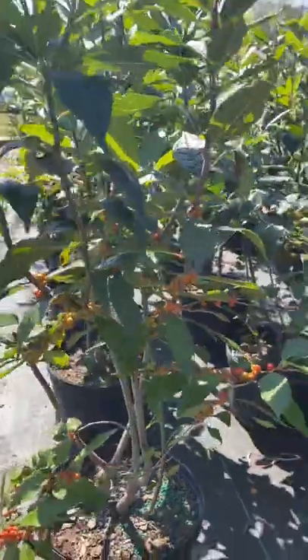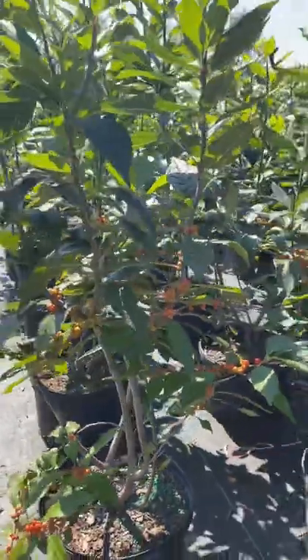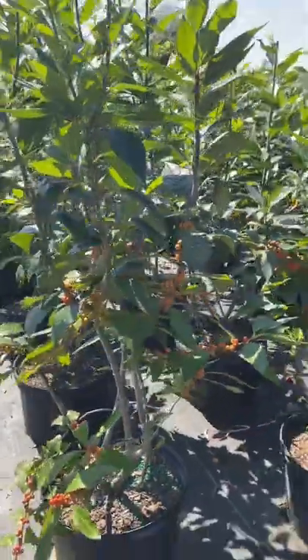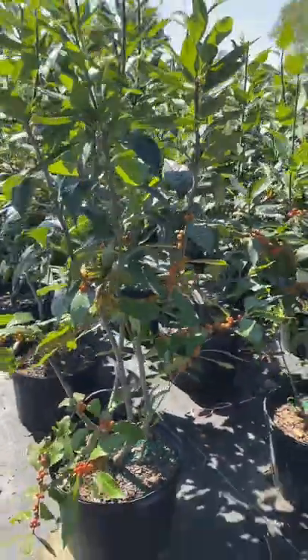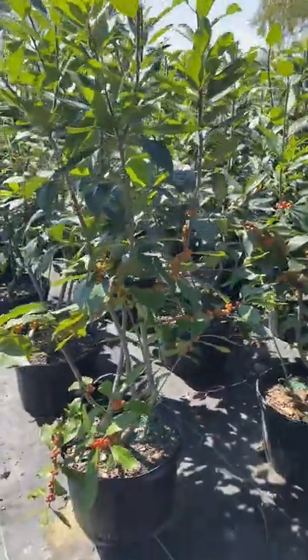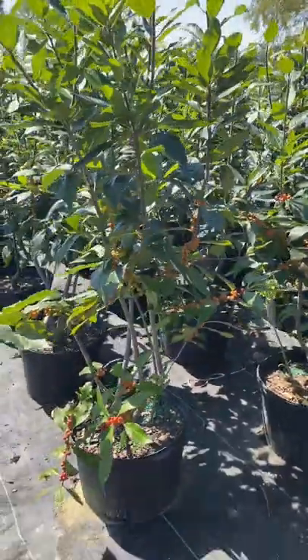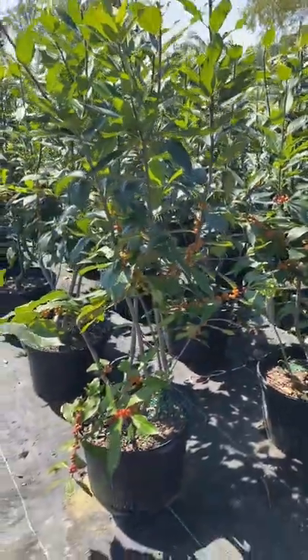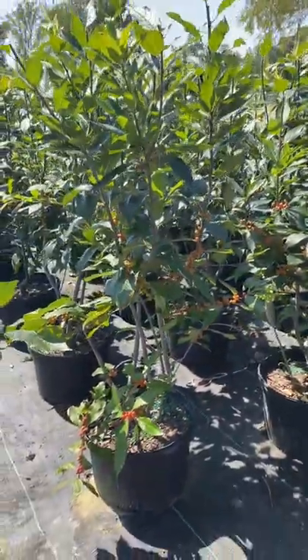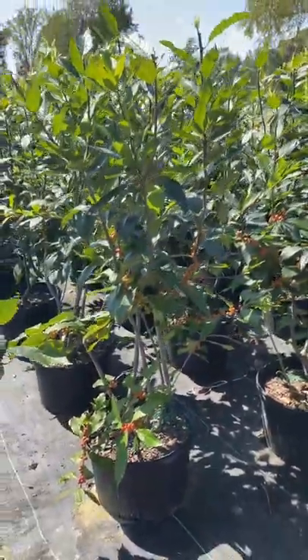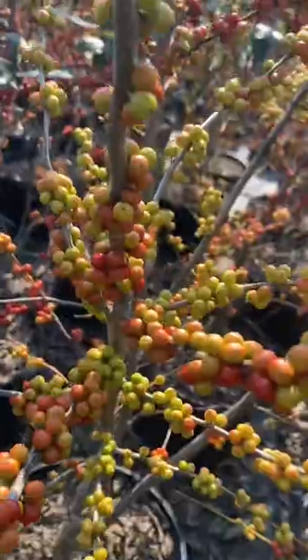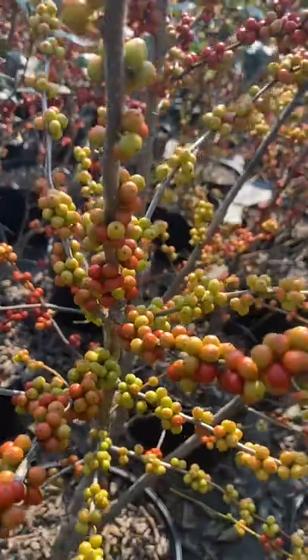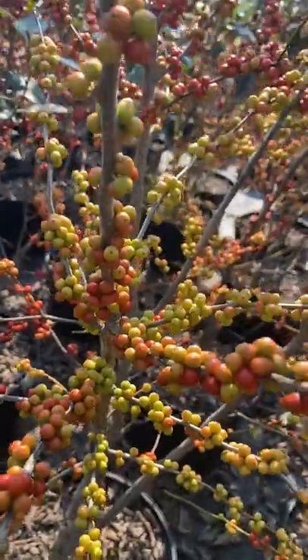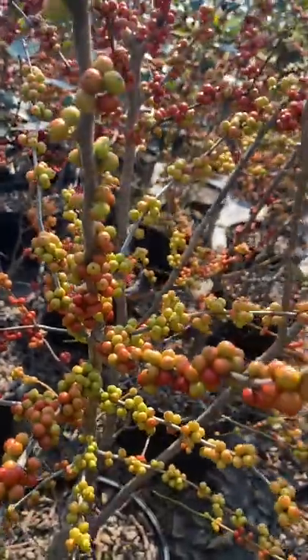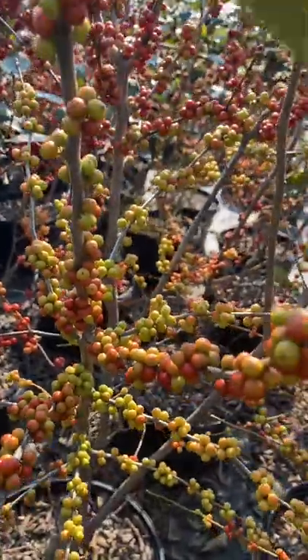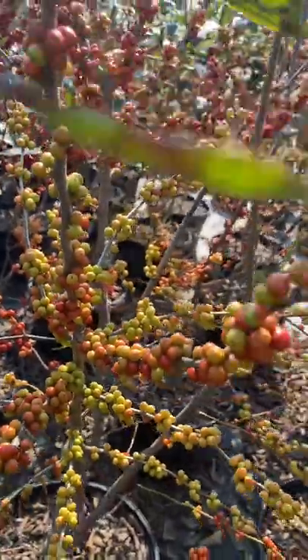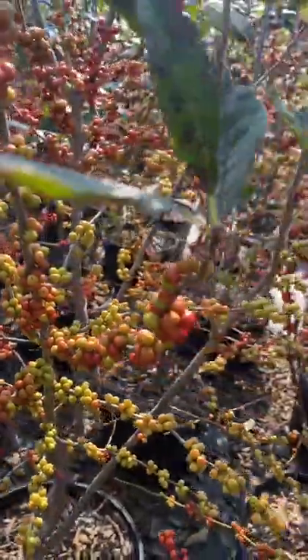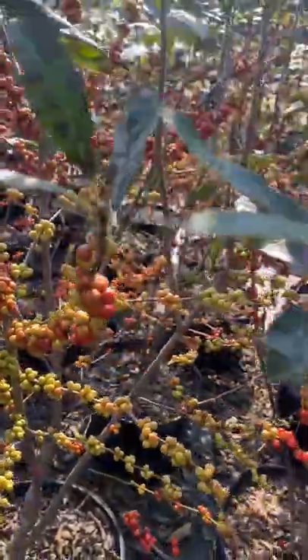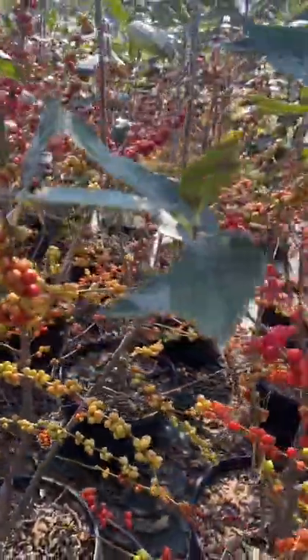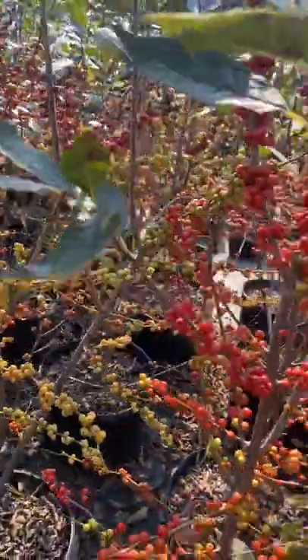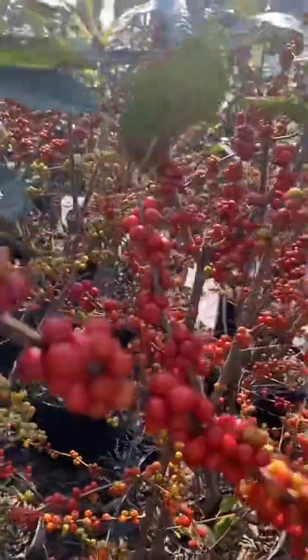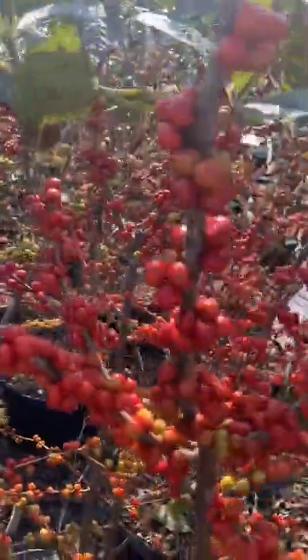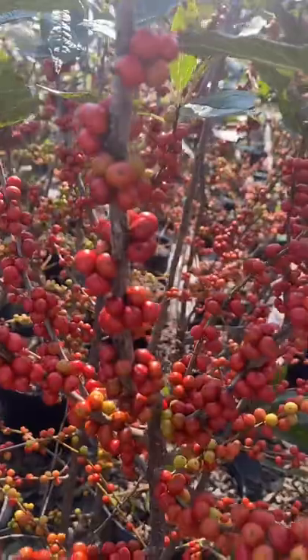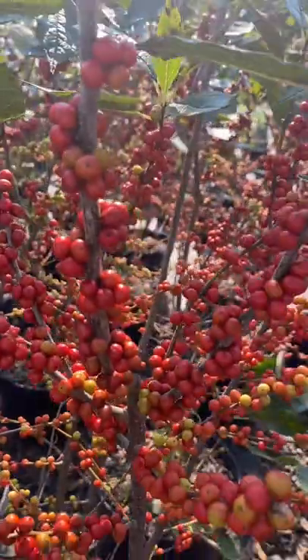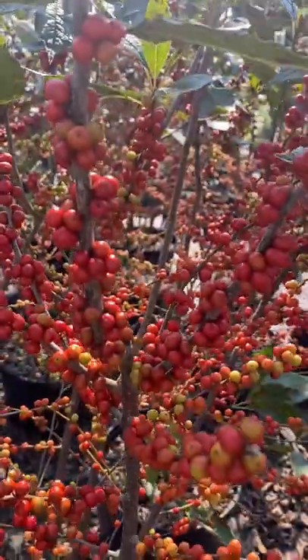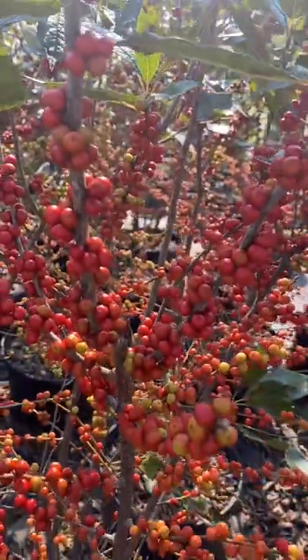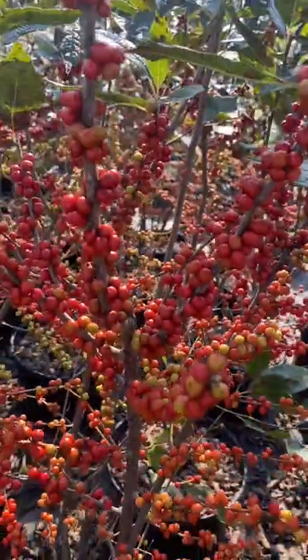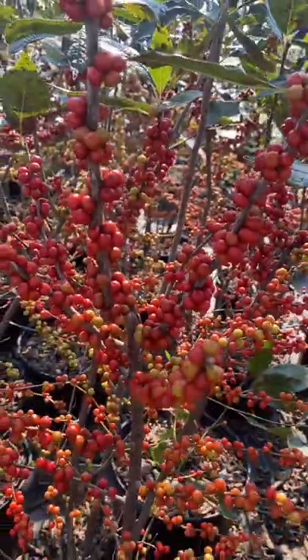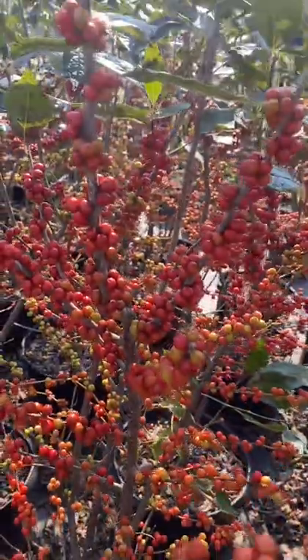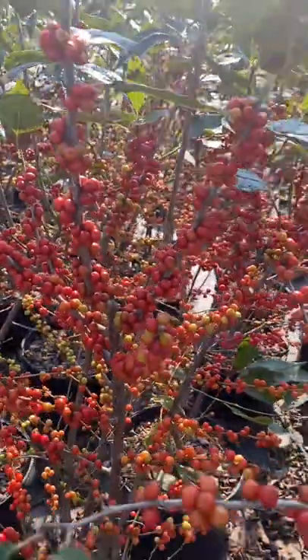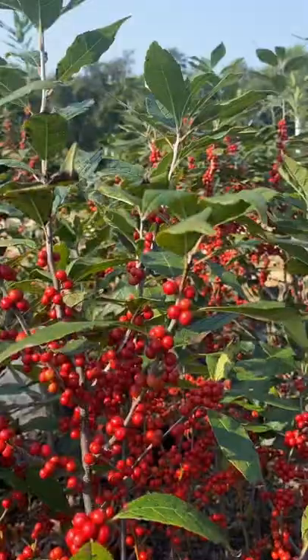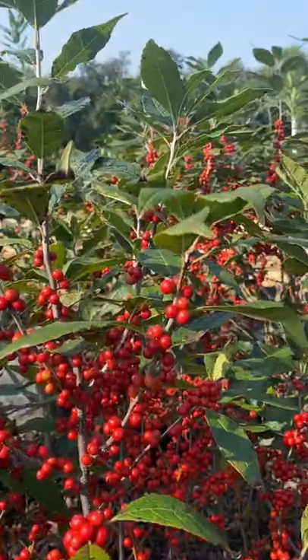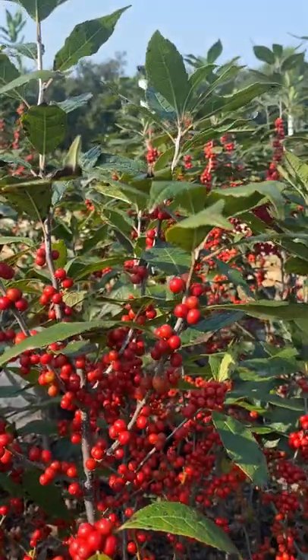Winterberry receives its name from the bountiful fruit production of berry-like red to orange drupes that ripen in late summer and can persist through midwinter. This fruit is loved by many birds and small mammals but is toxic to humans.